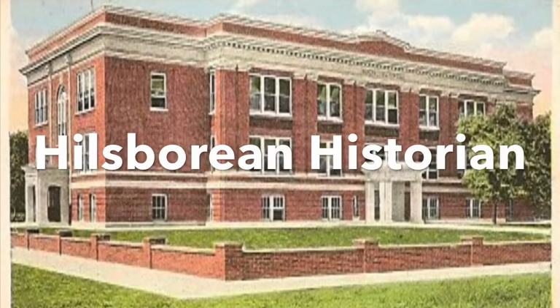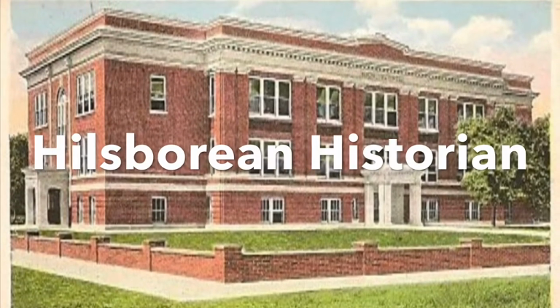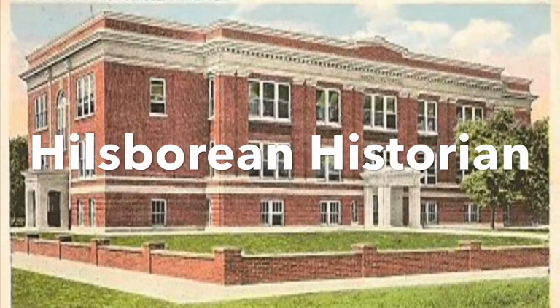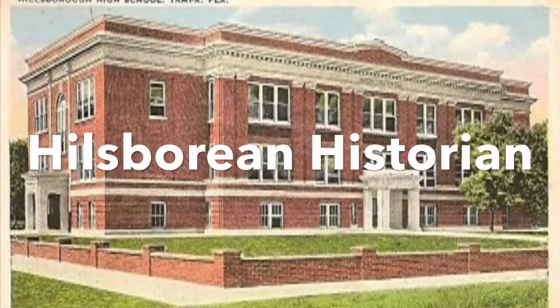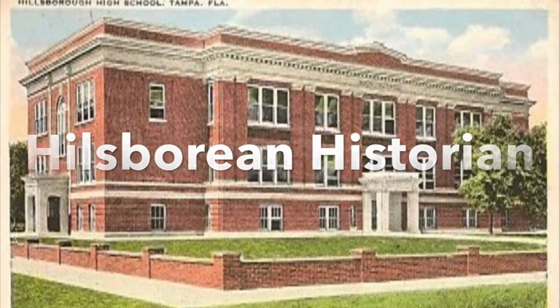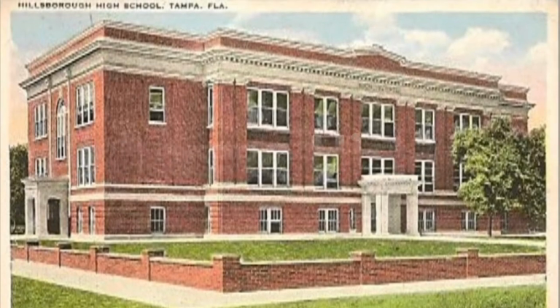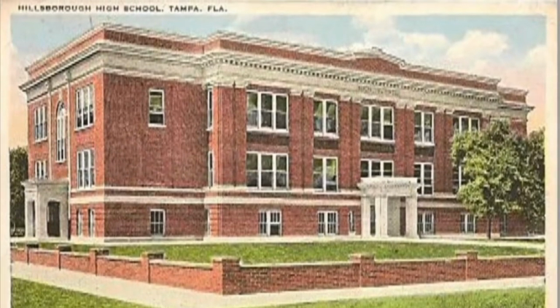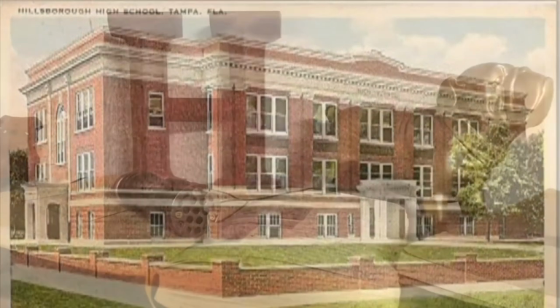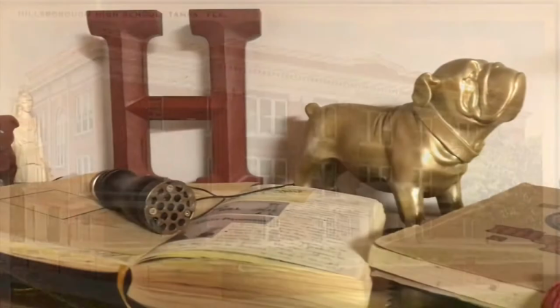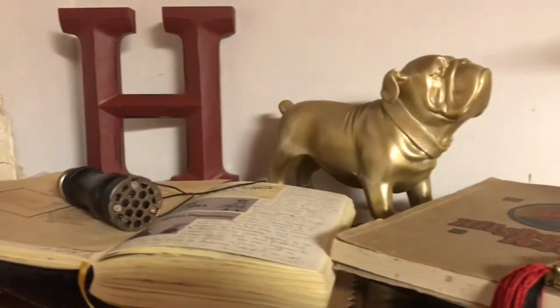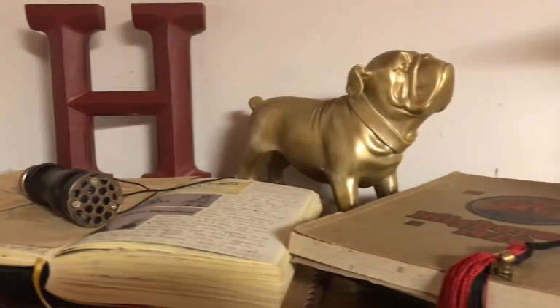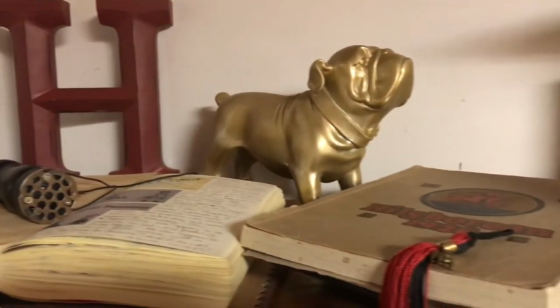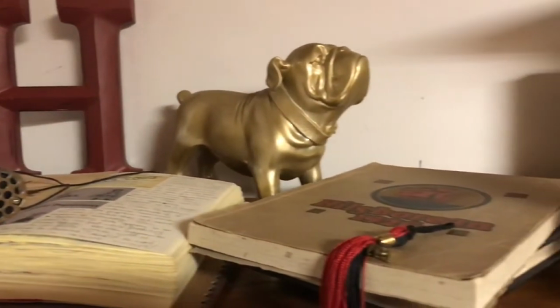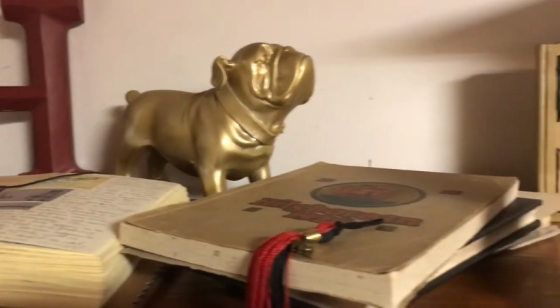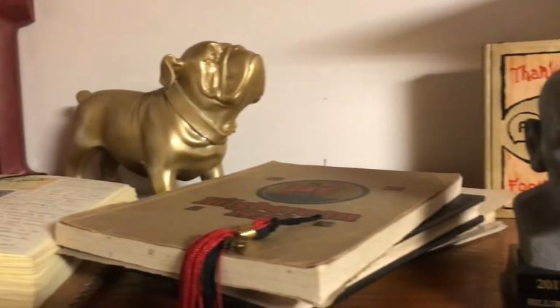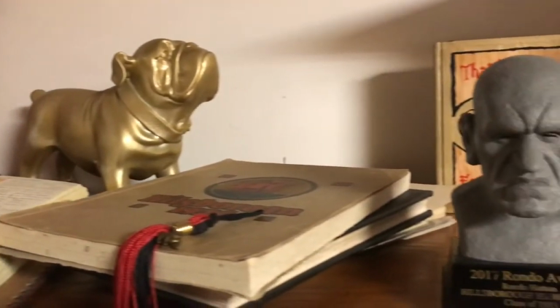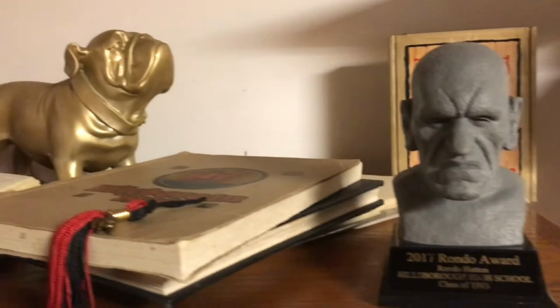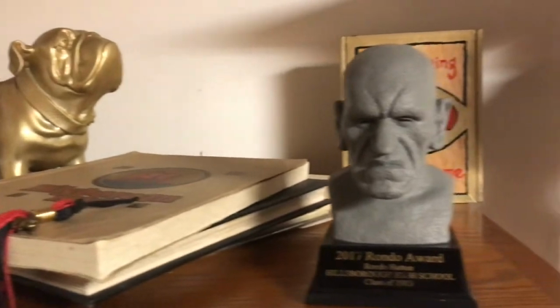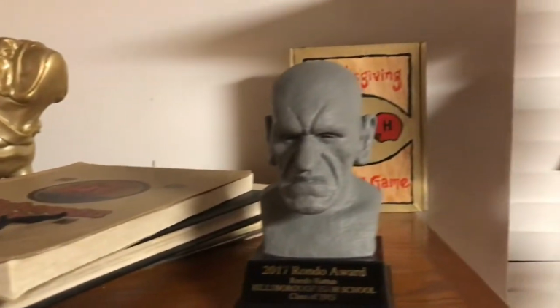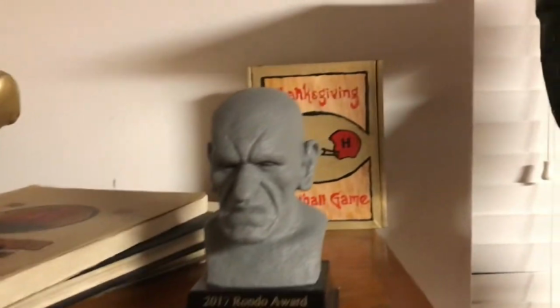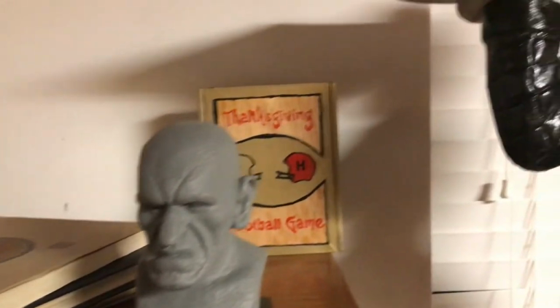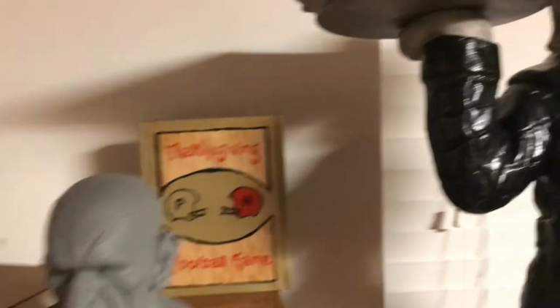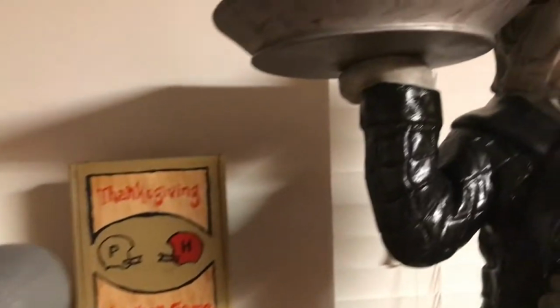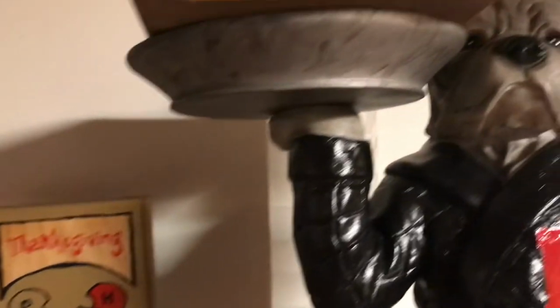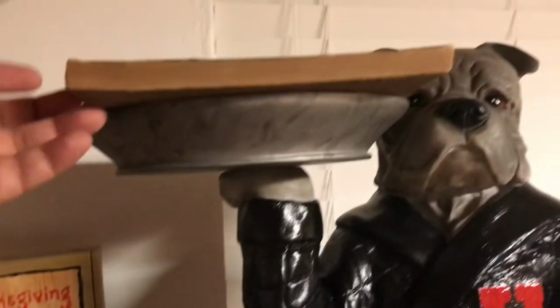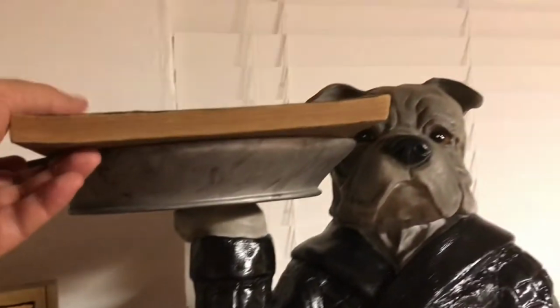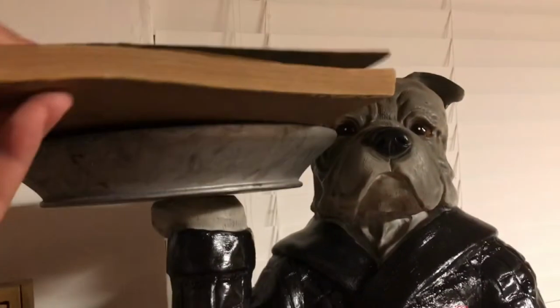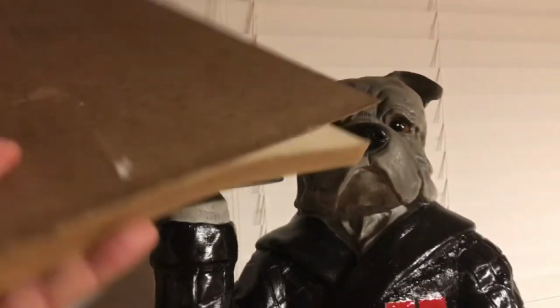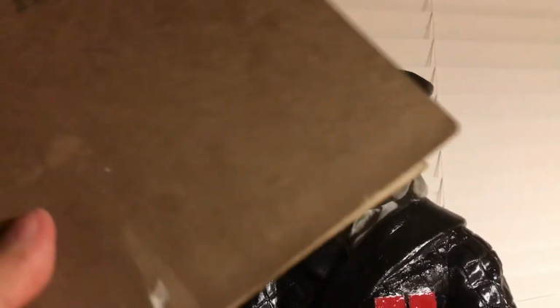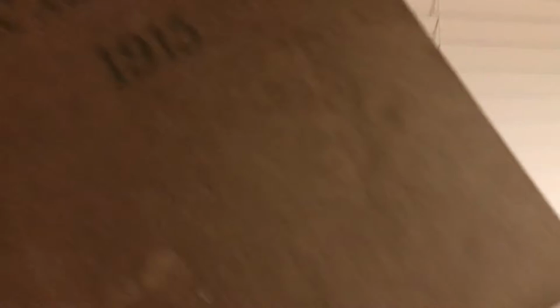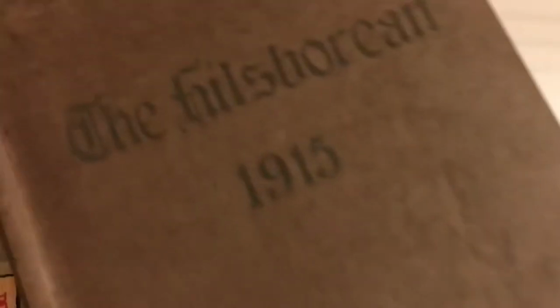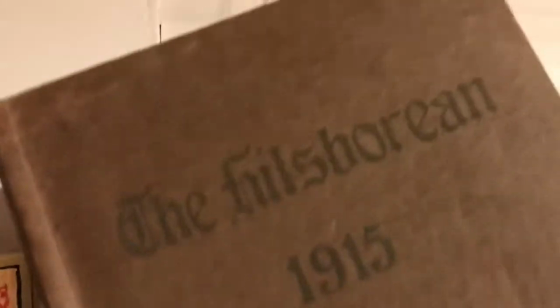Welcome to the Hillsborian Historian. My name is Rex. Let us see what that terrier is serving up with his history on a platter today. Our topic is the Class of 1915.